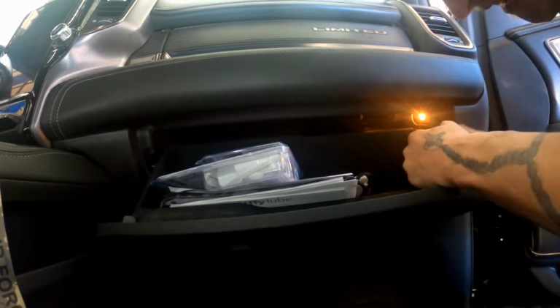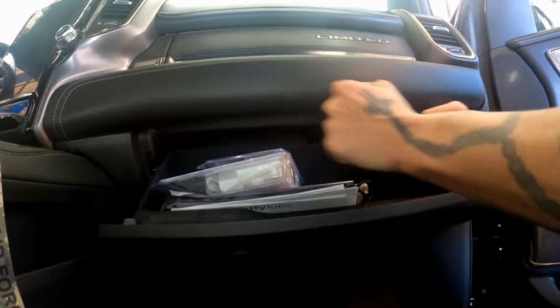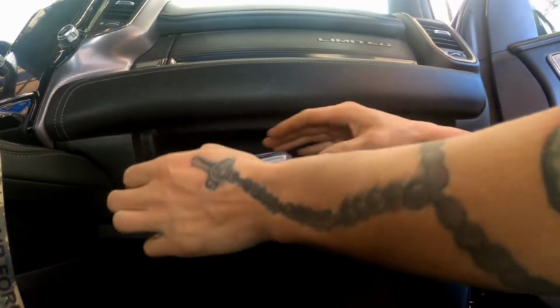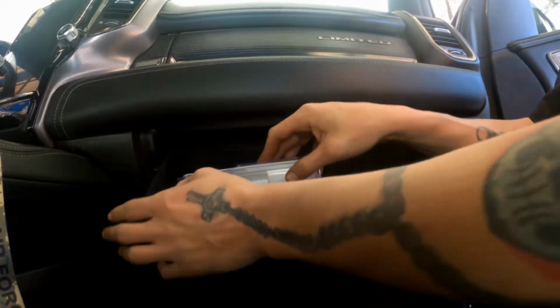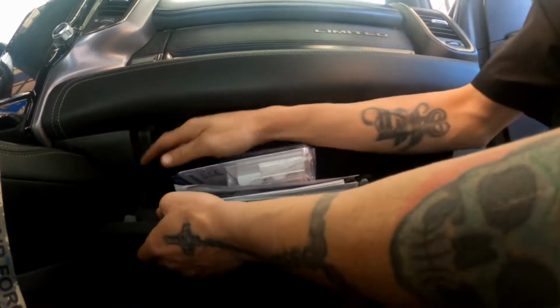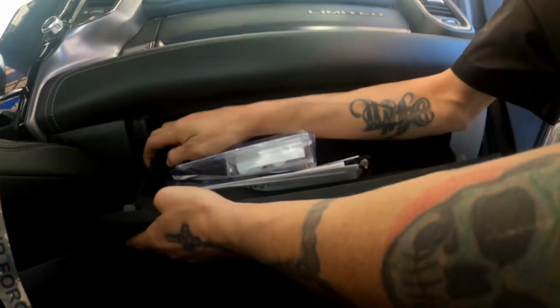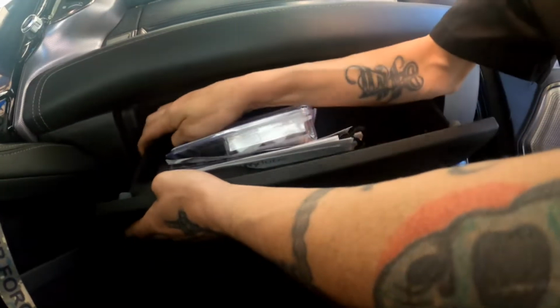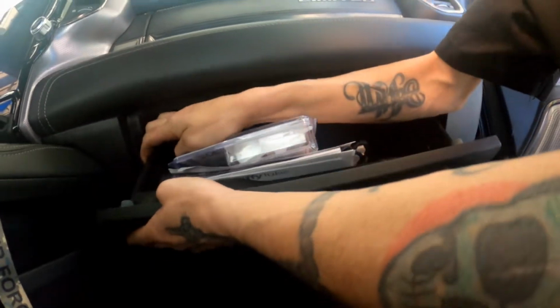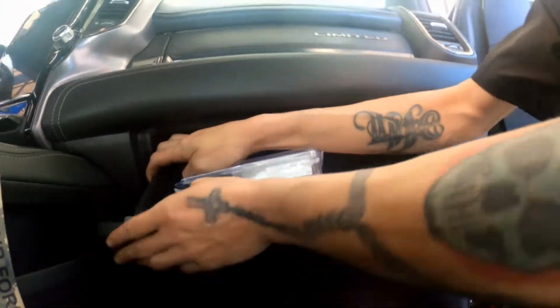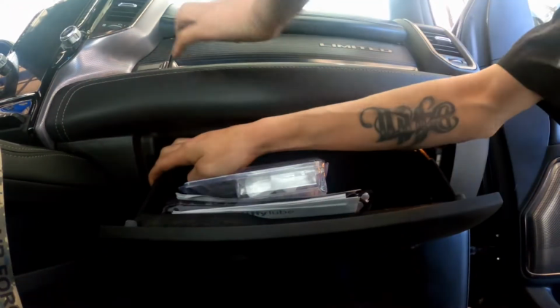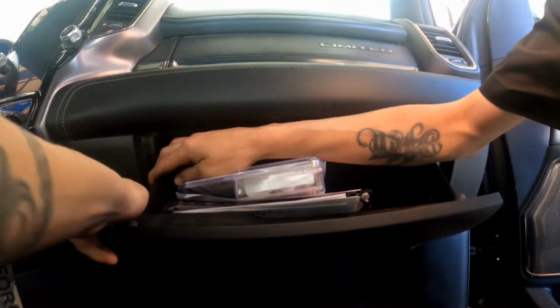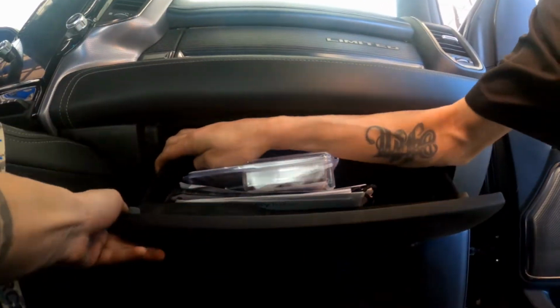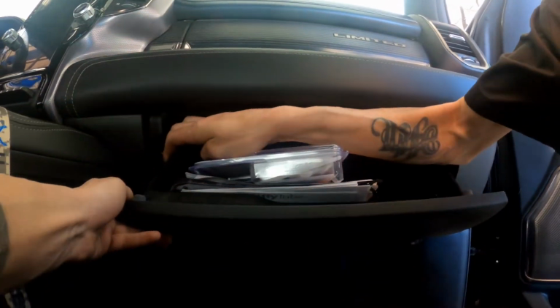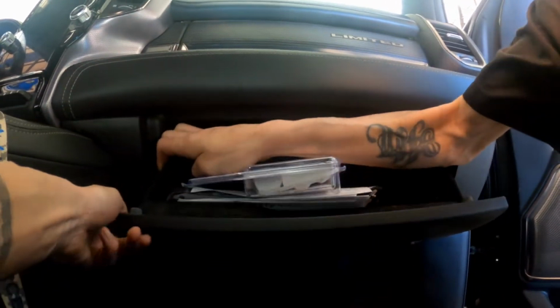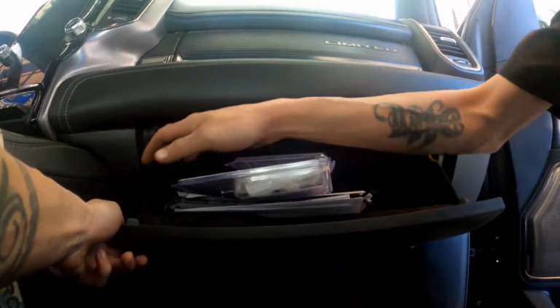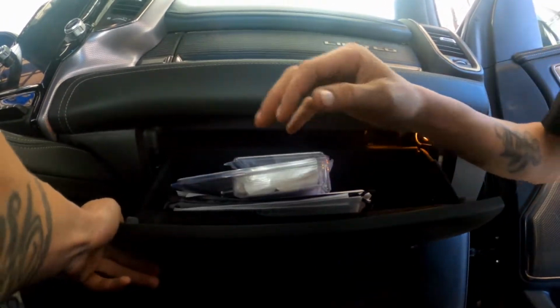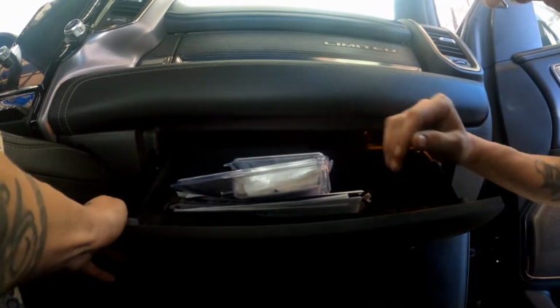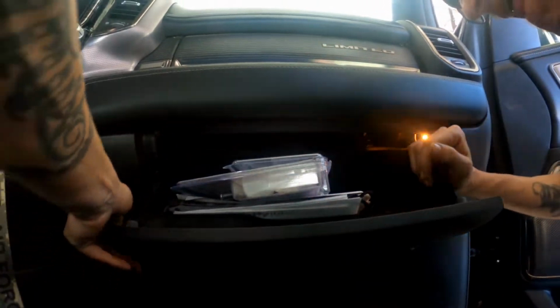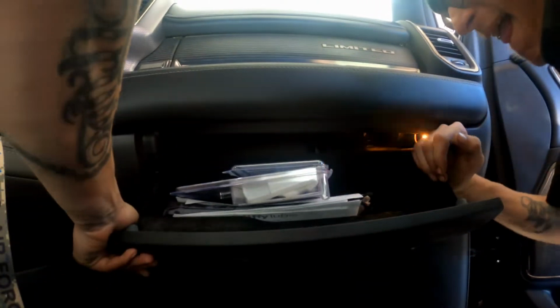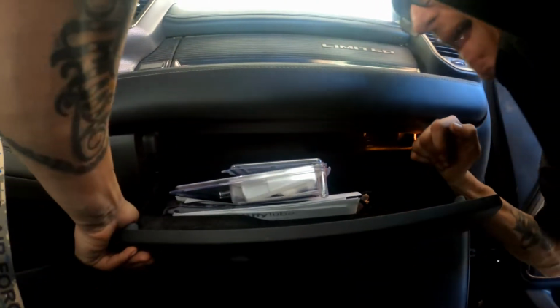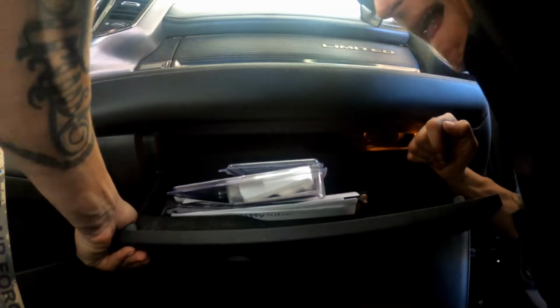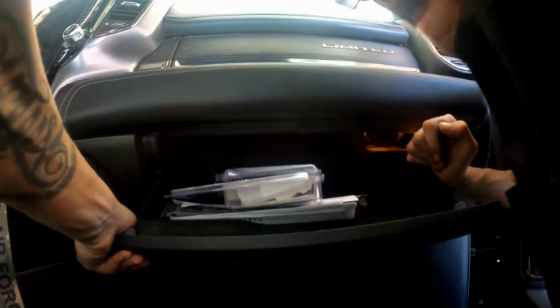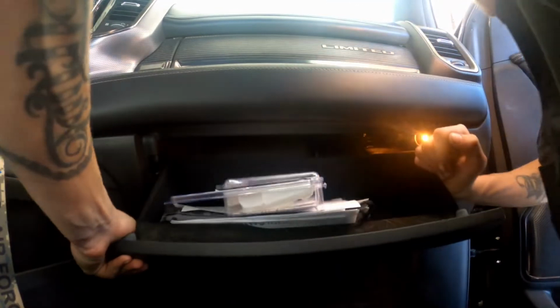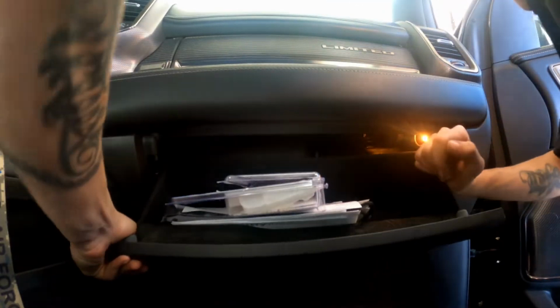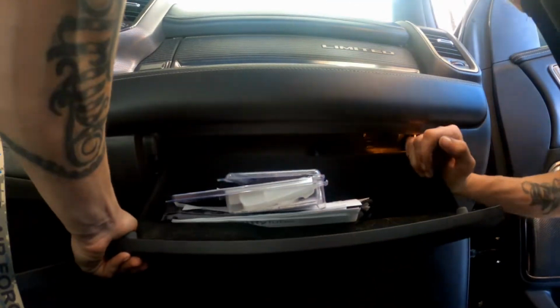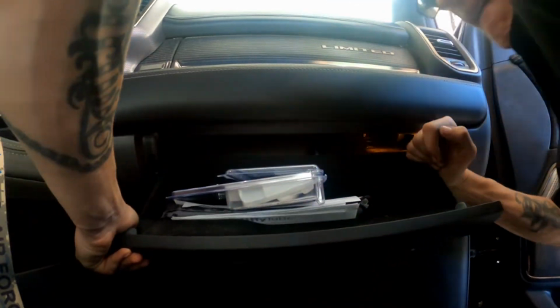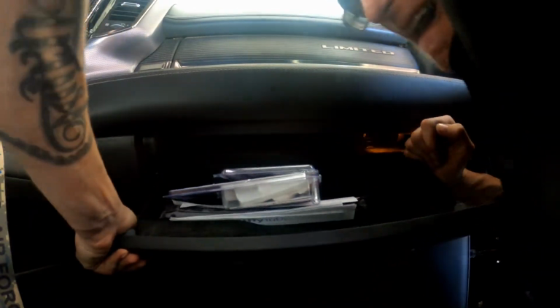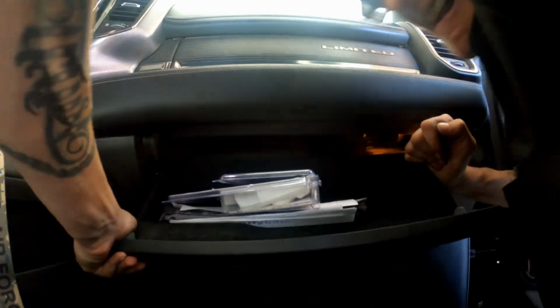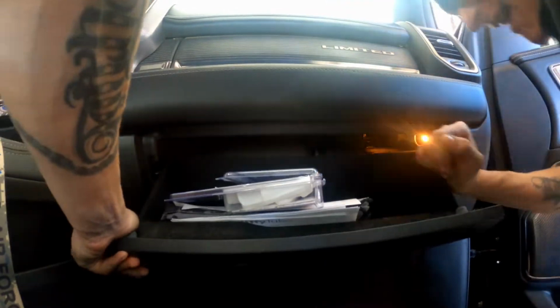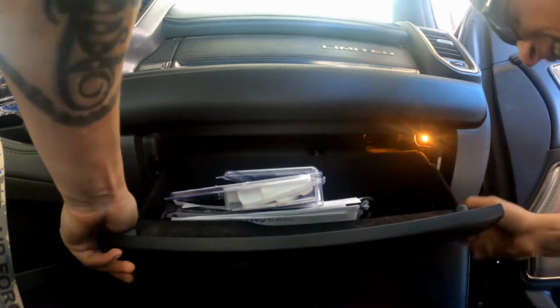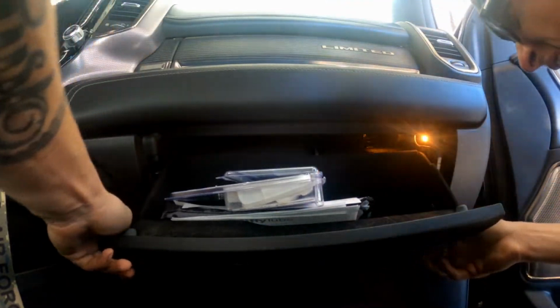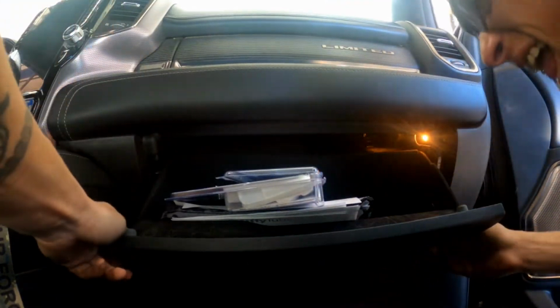Oh, what the f— [repeated struggles with the glove box]